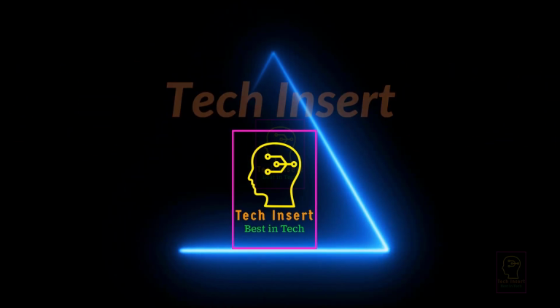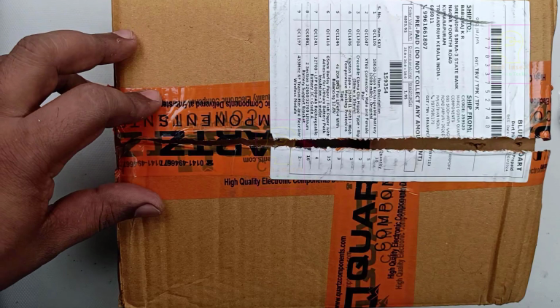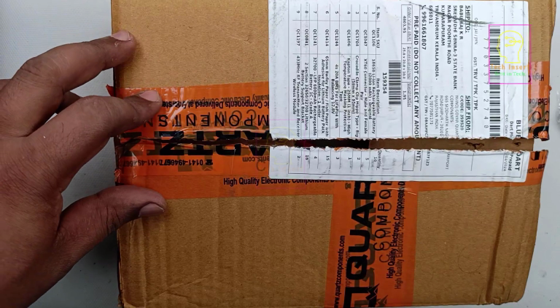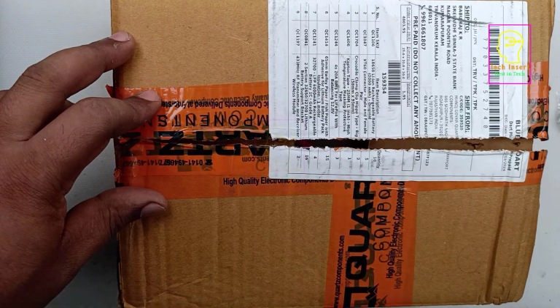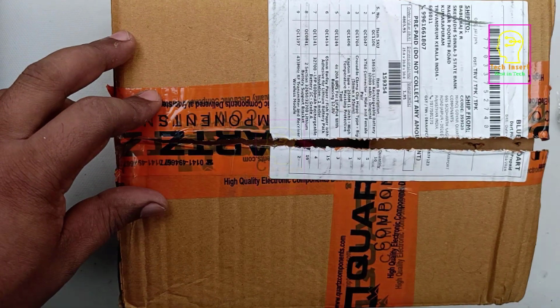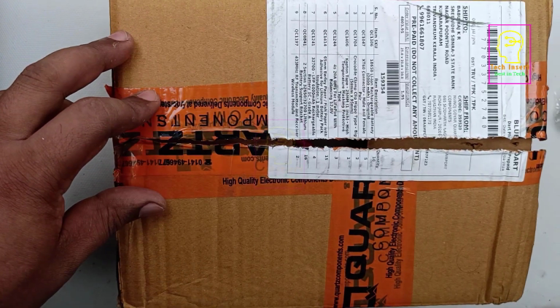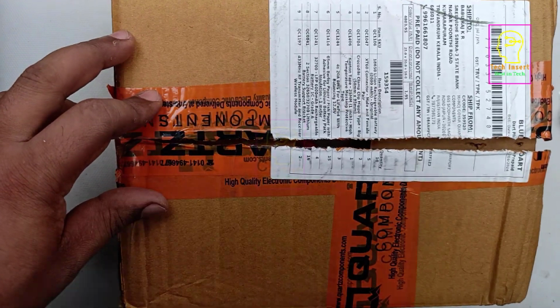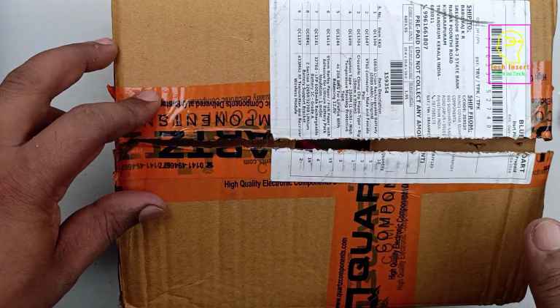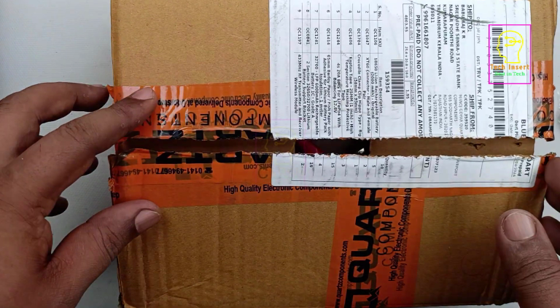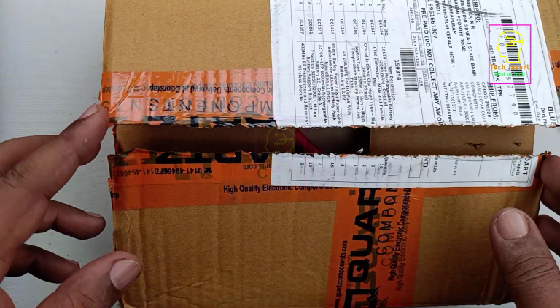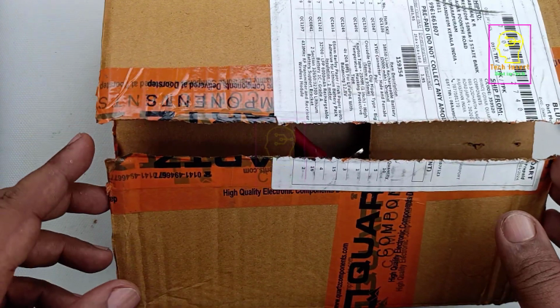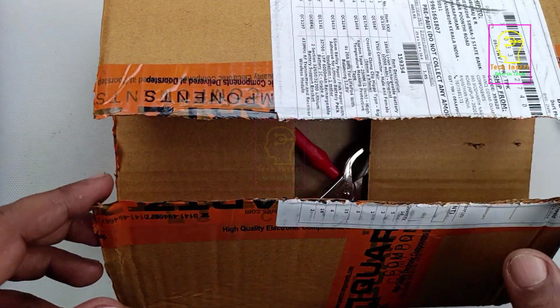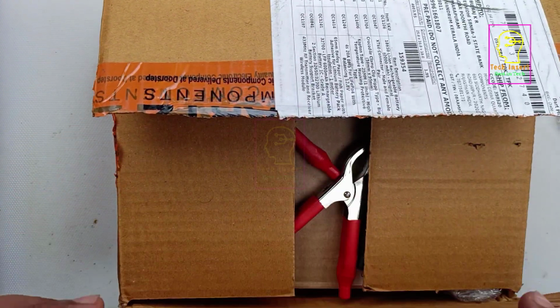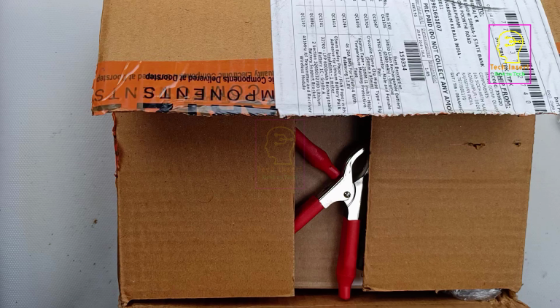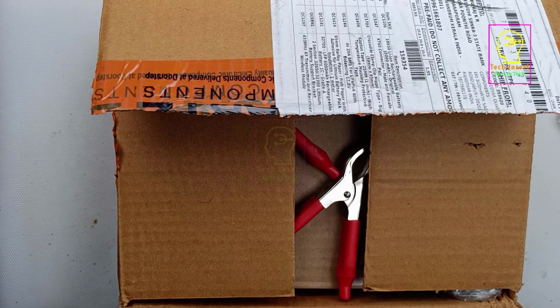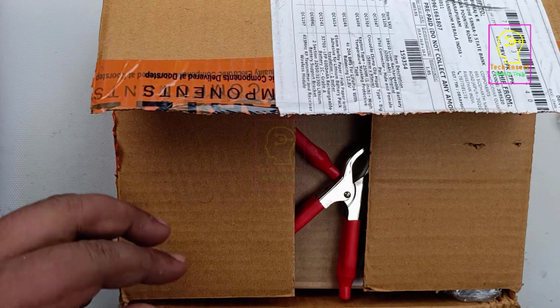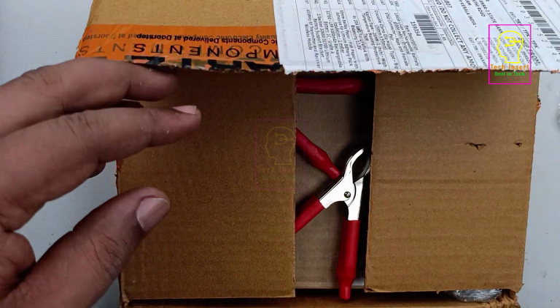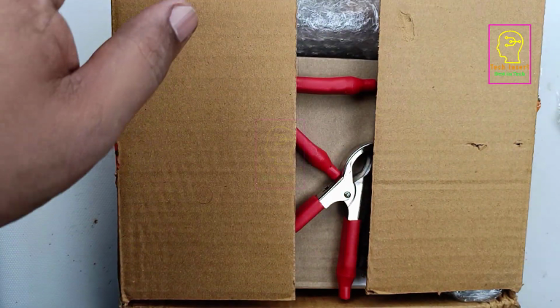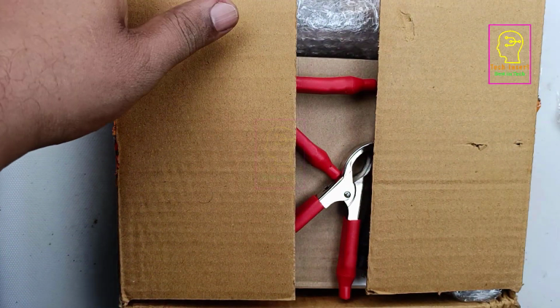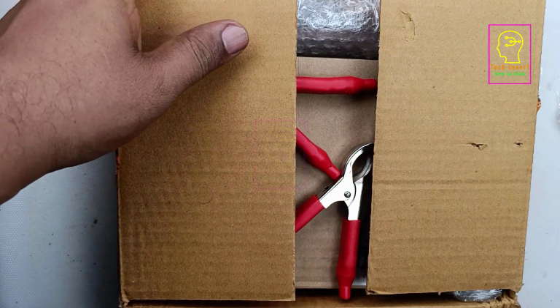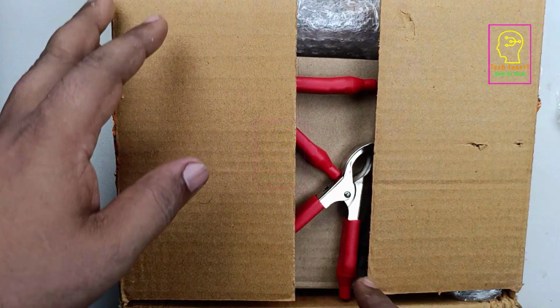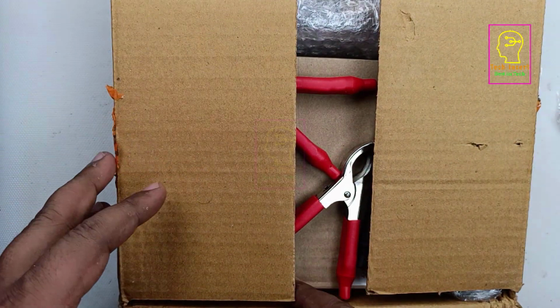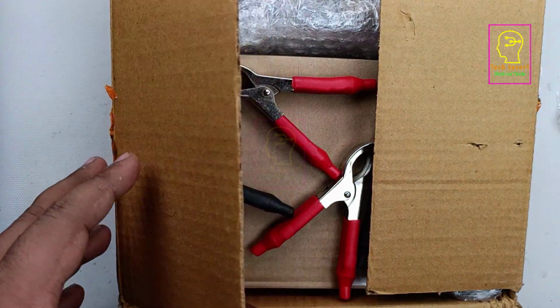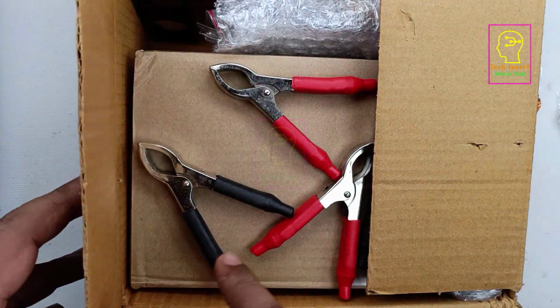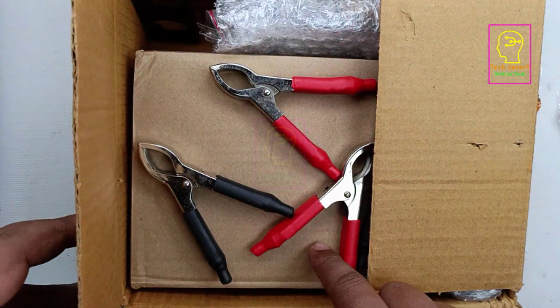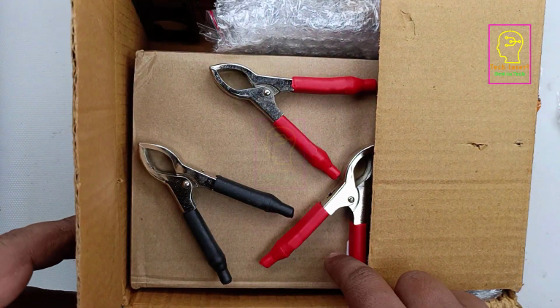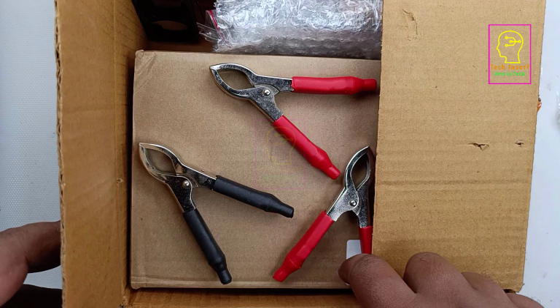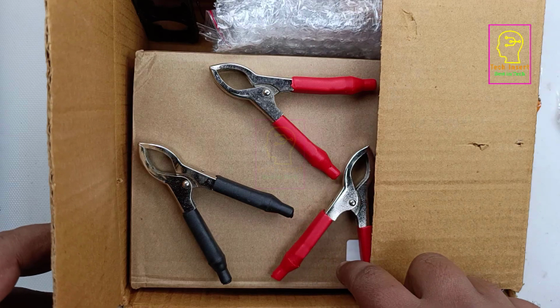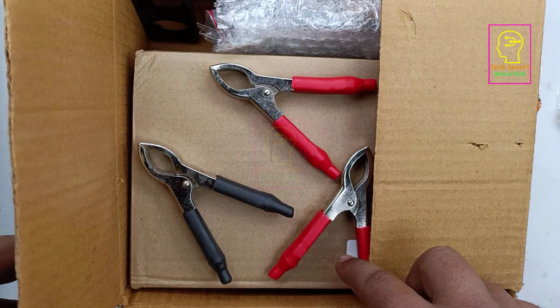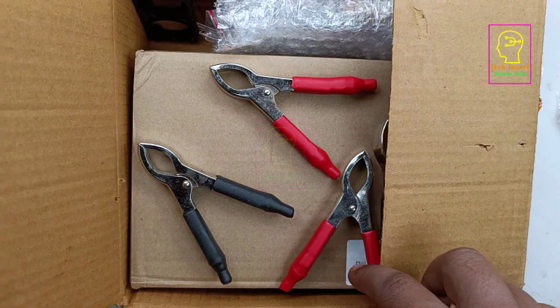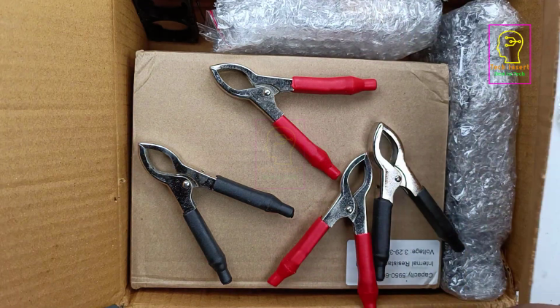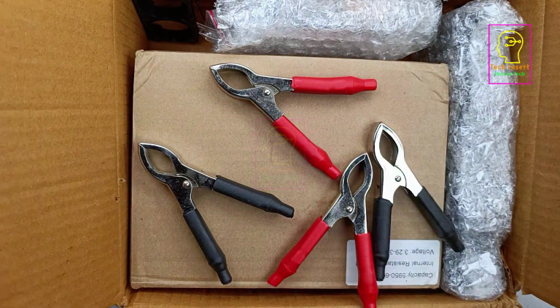Hi all, welcome to the new episode of Tech Insert. I hope you have seen my previous video on the 12 volt 30 ampere lithium ferro phosphate battery pack. My intention was not to make that 30 ampere battery pack but actually to repair an existing 15 ampere battery pack.